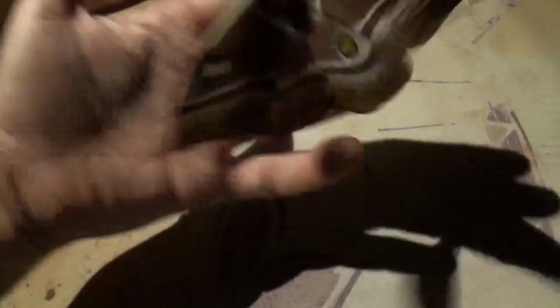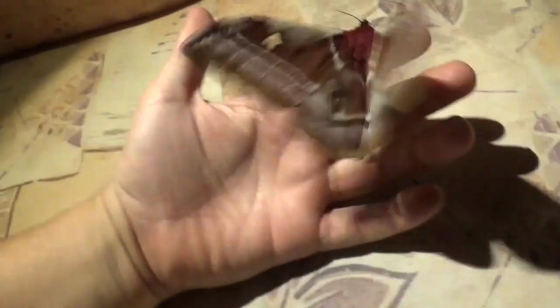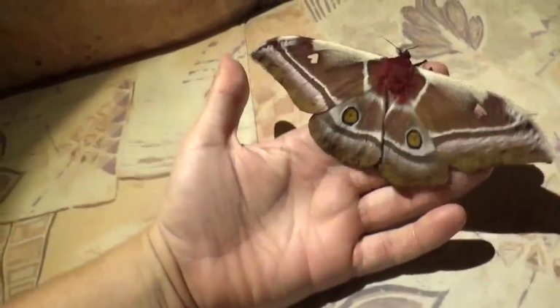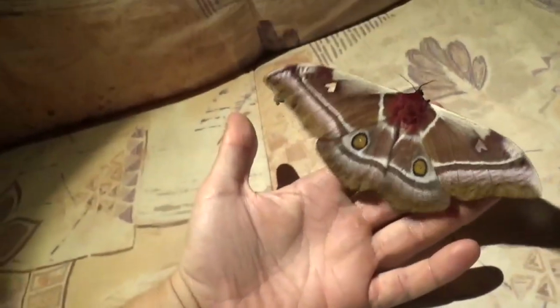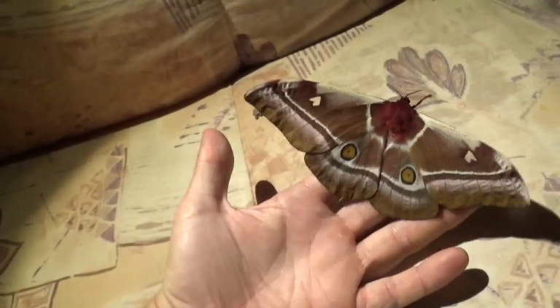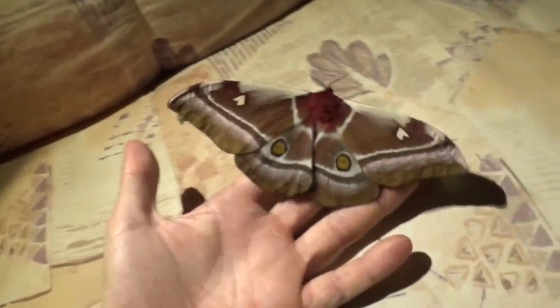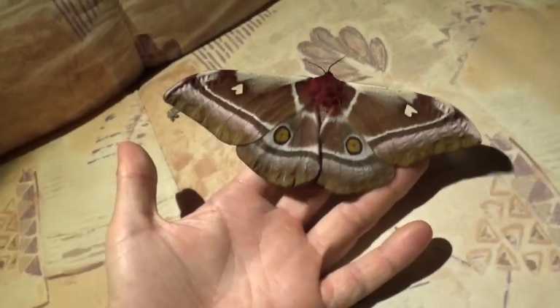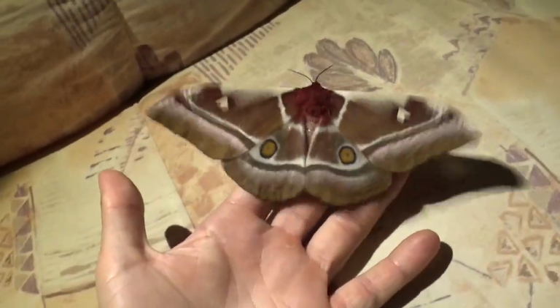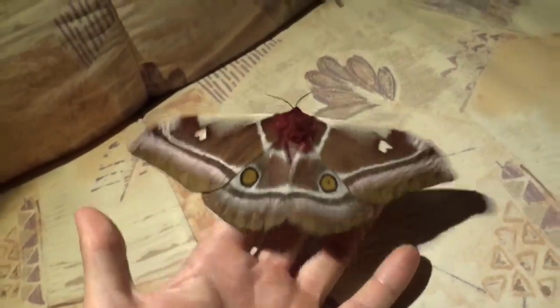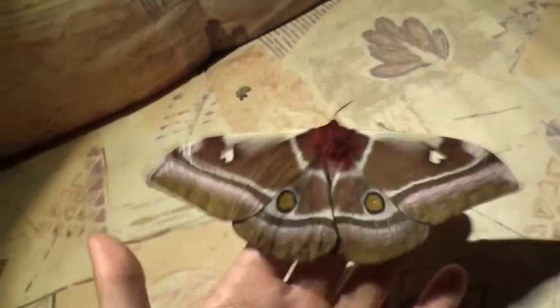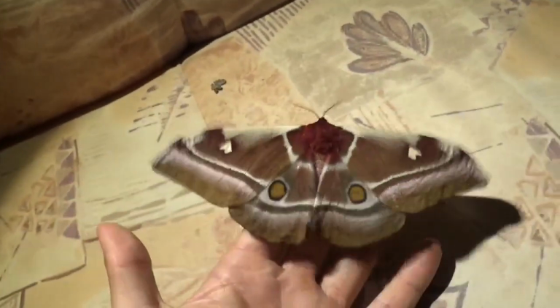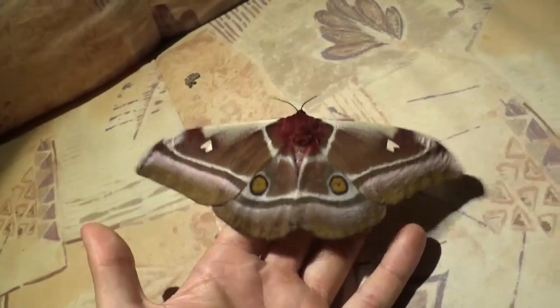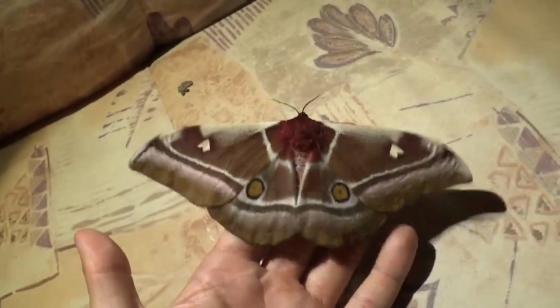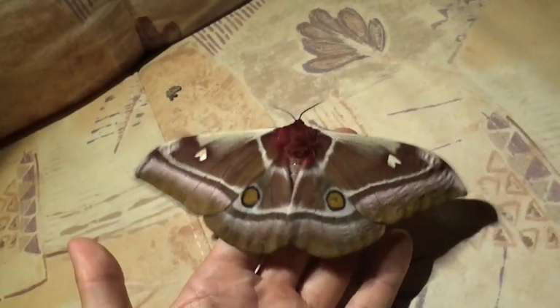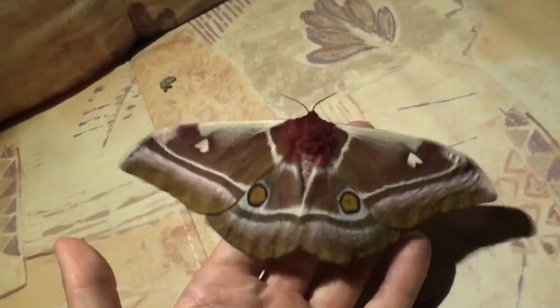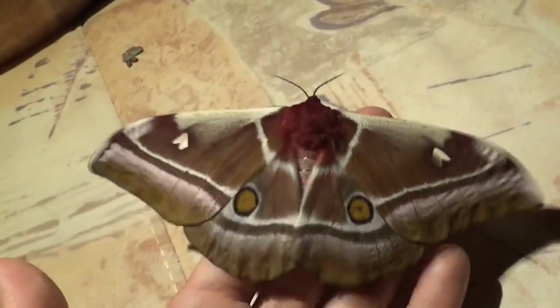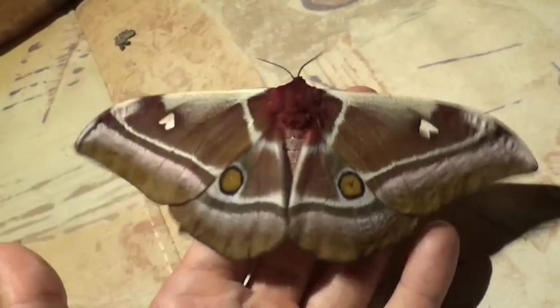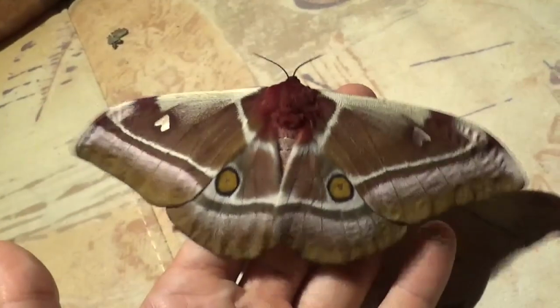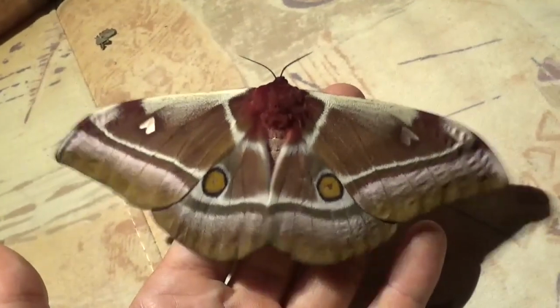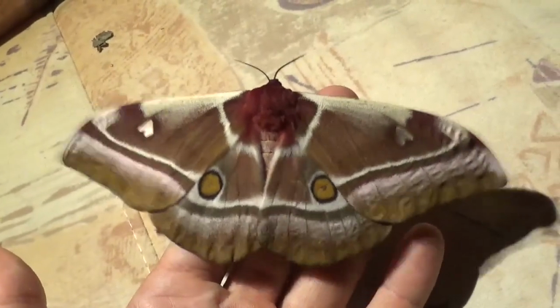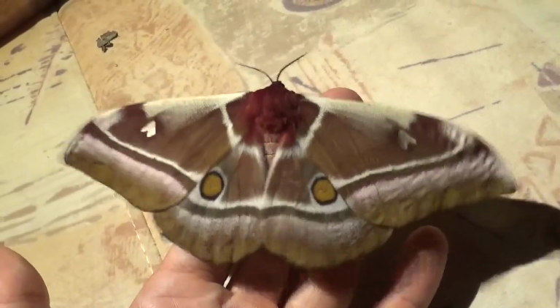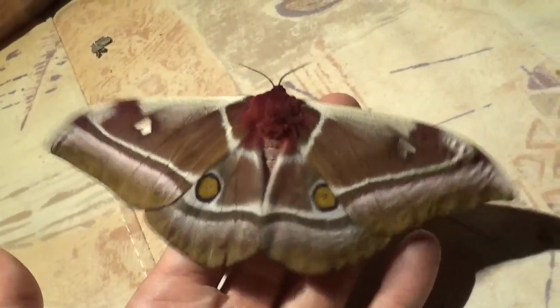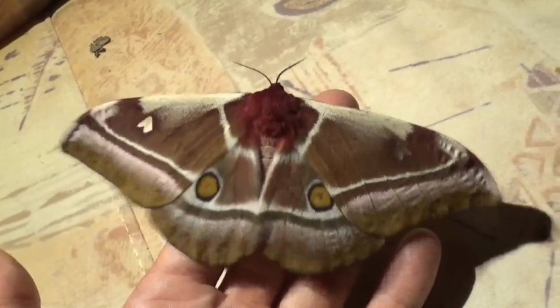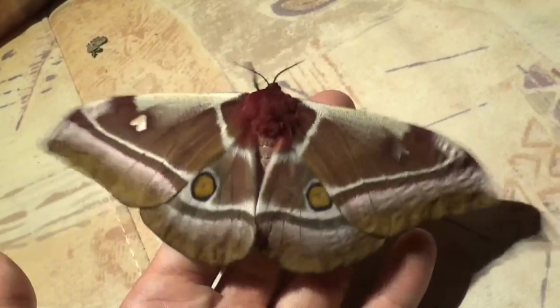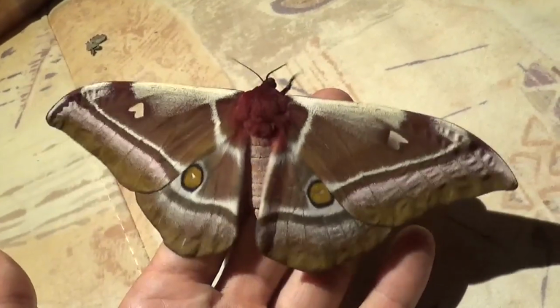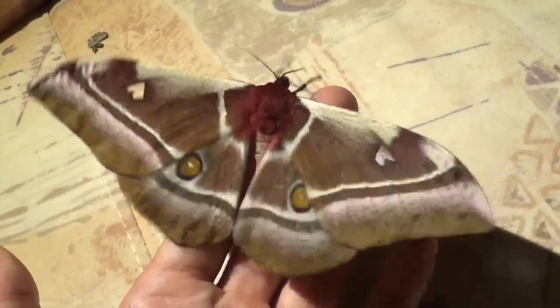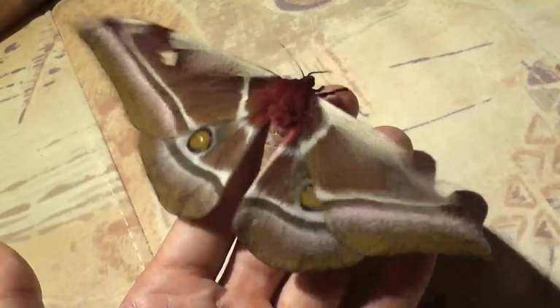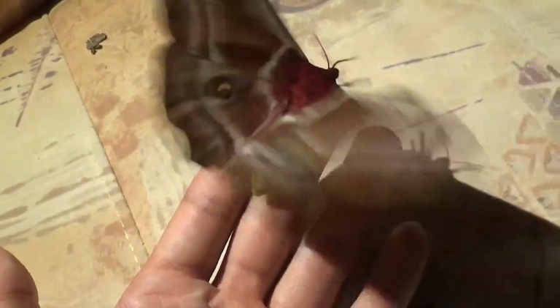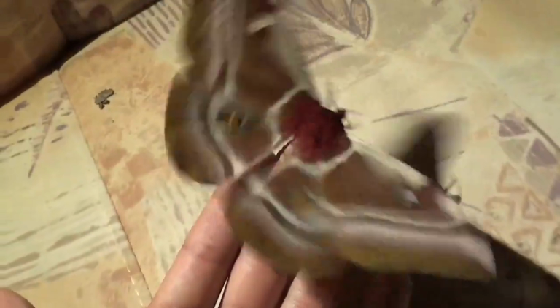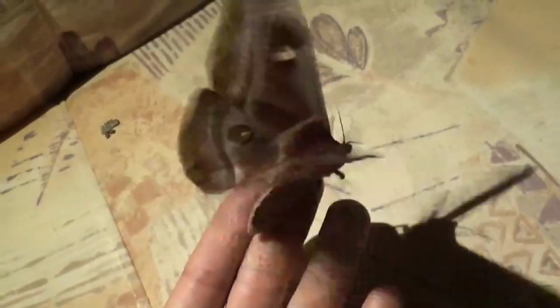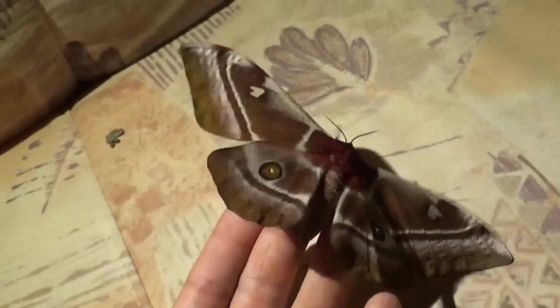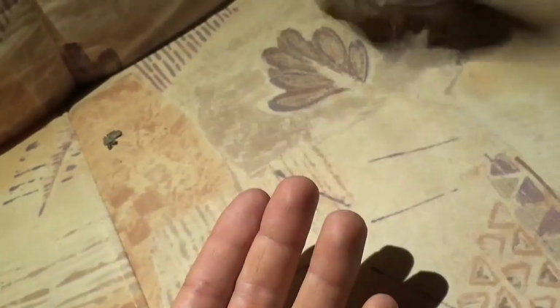She's up to my neck now. I shouldn't bother her that much, so I'm going to go put her back and end the video in one minute. Because if she's stressed out, she may just lay some eggs prematurely.